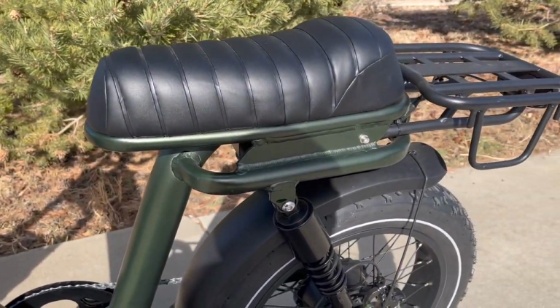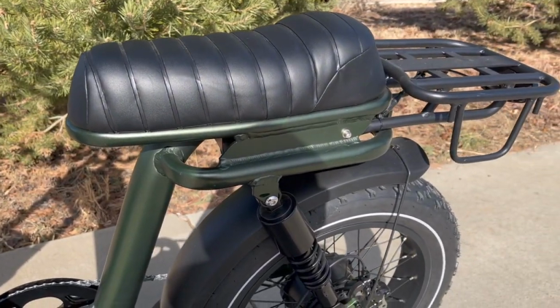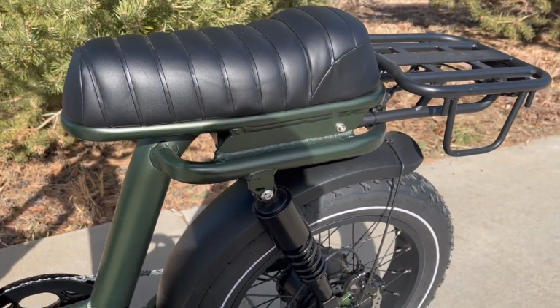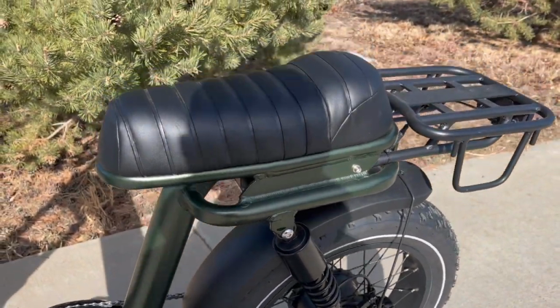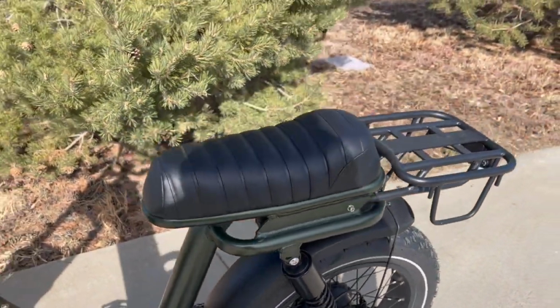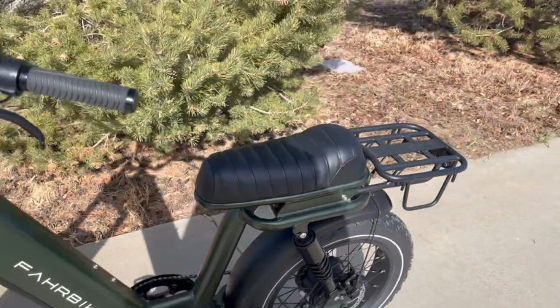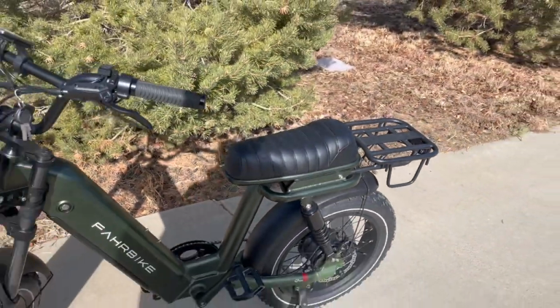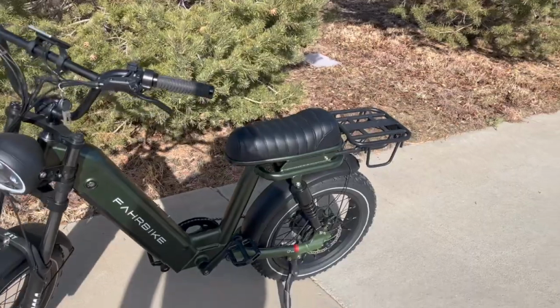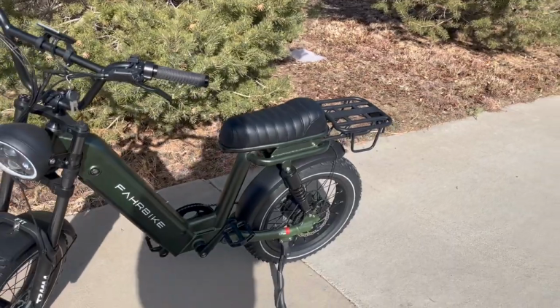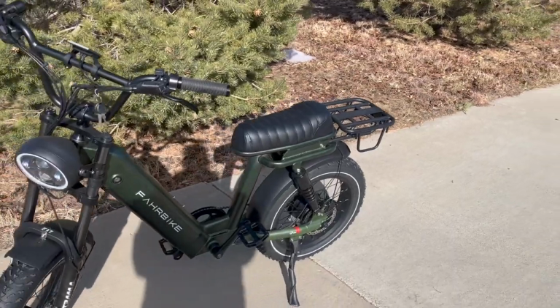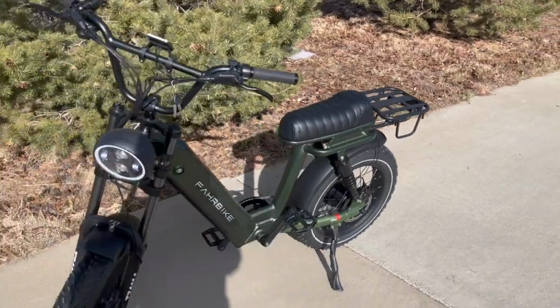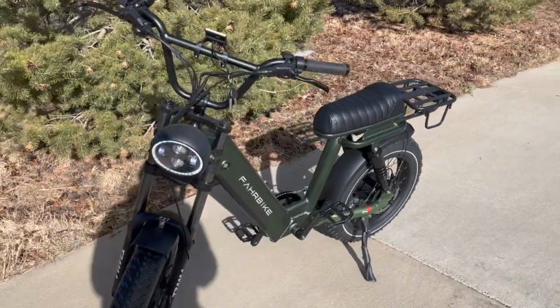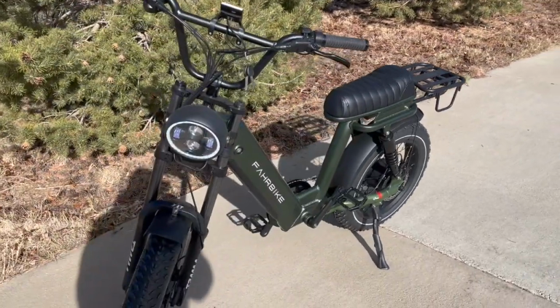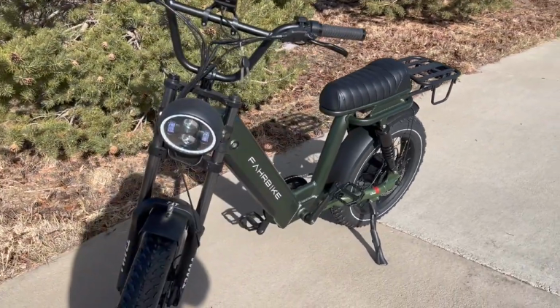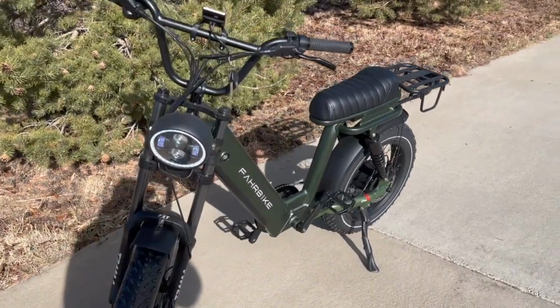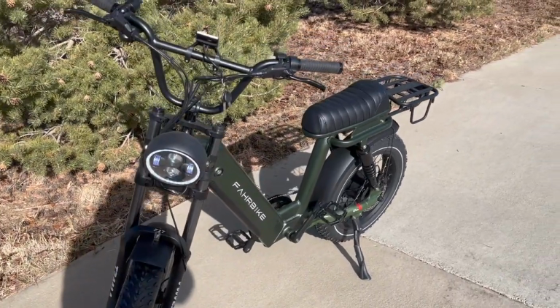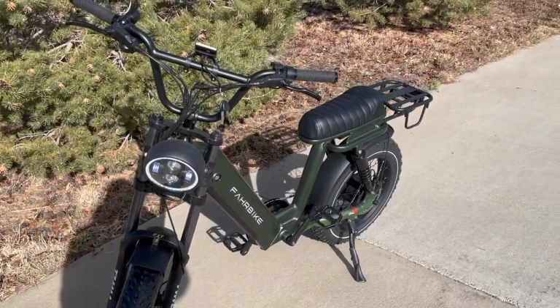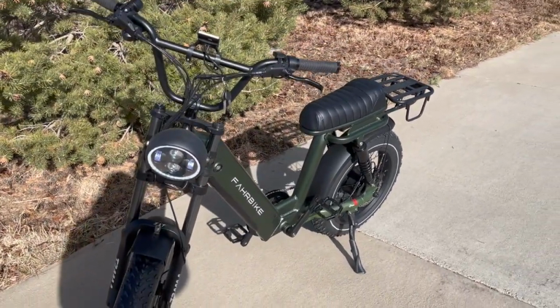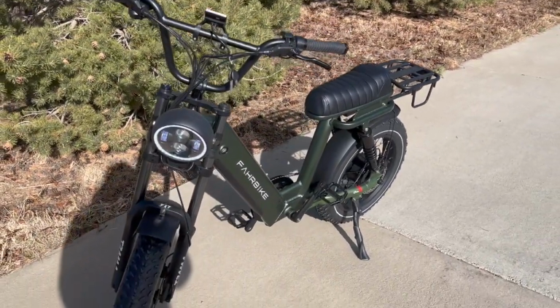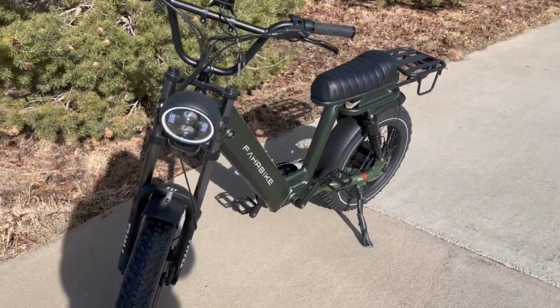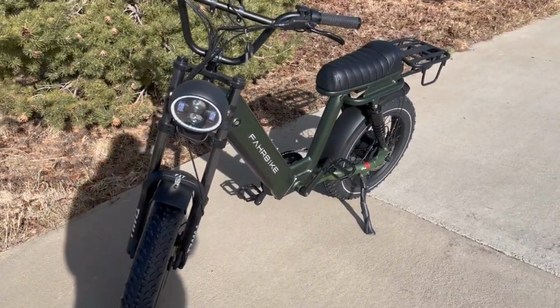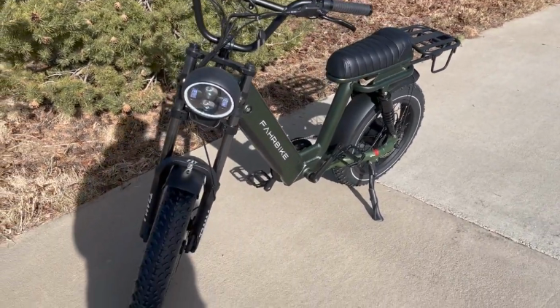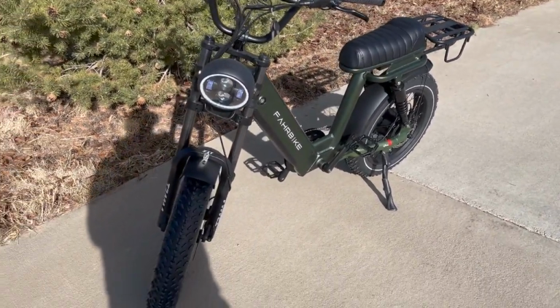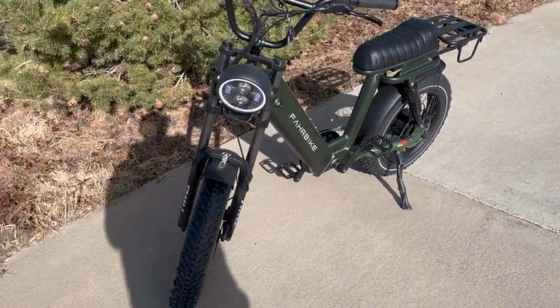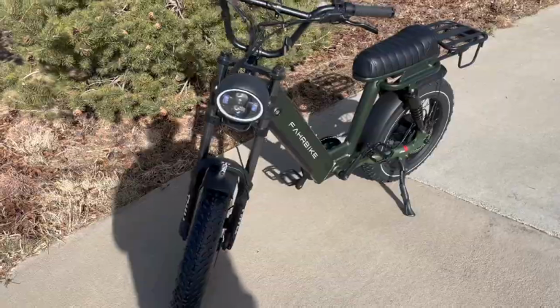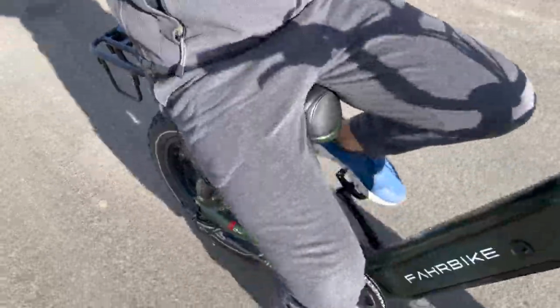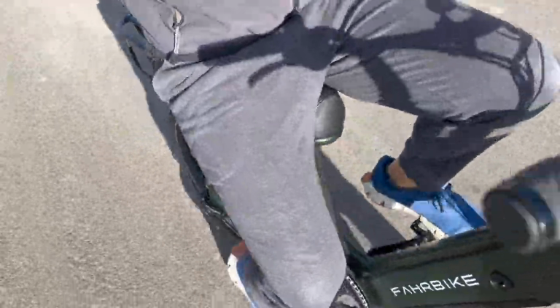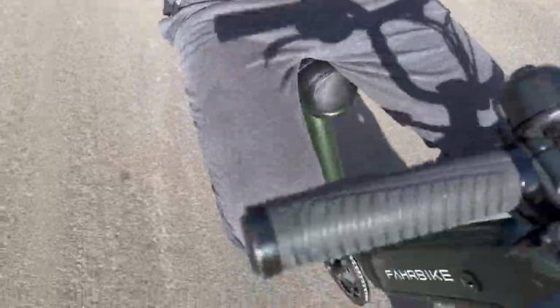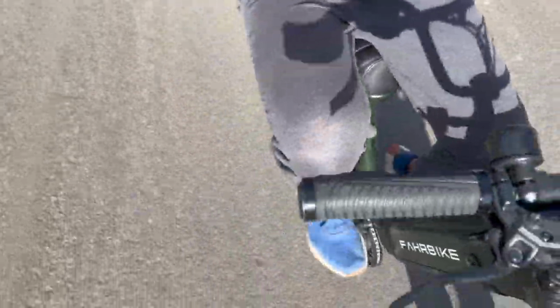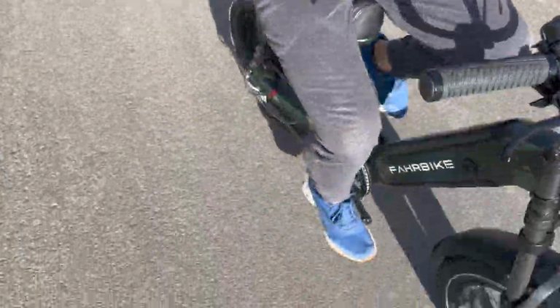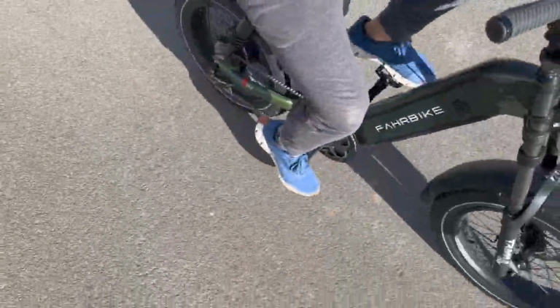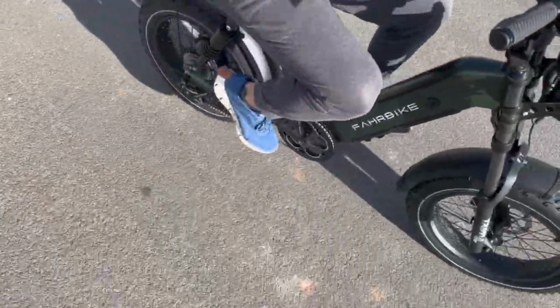These huge shocks are built for what feels like a moped, and that's definitely the style they're going for. I feel like it really works with this bike.